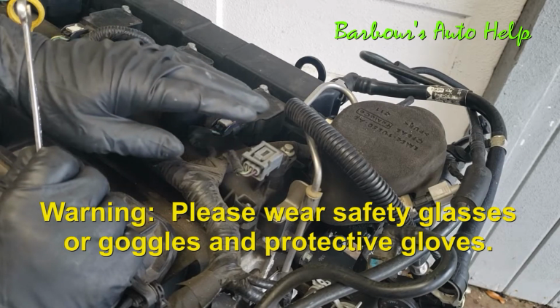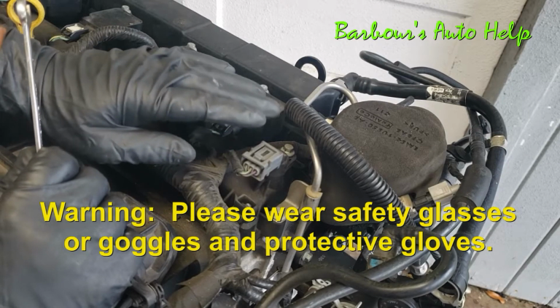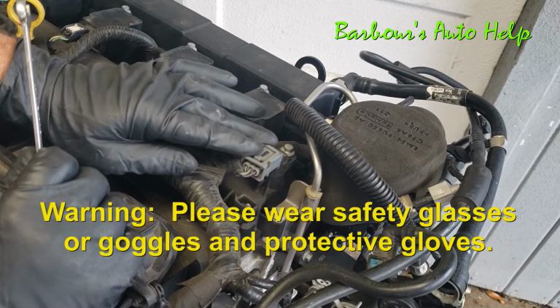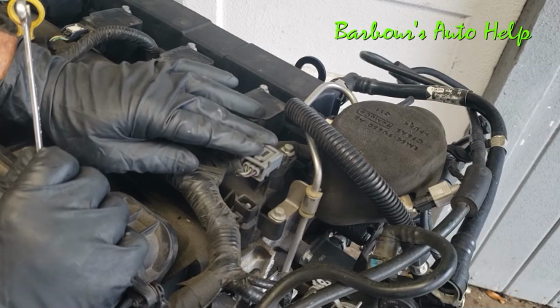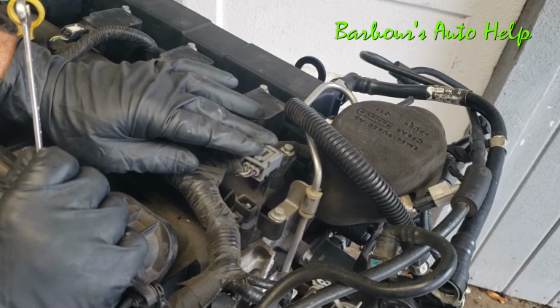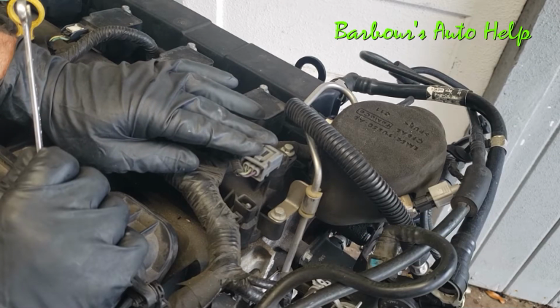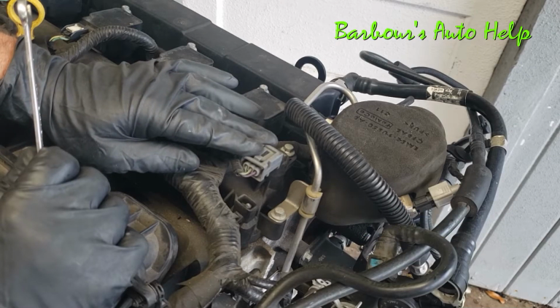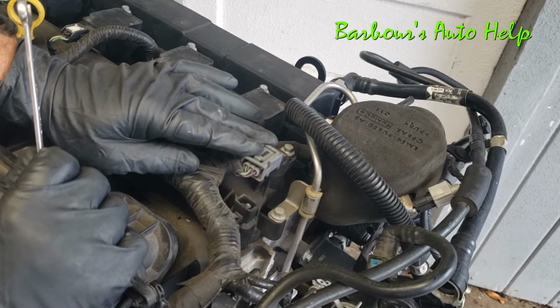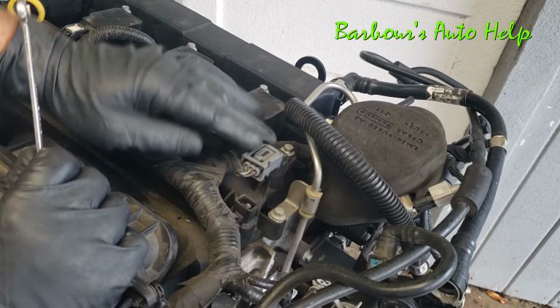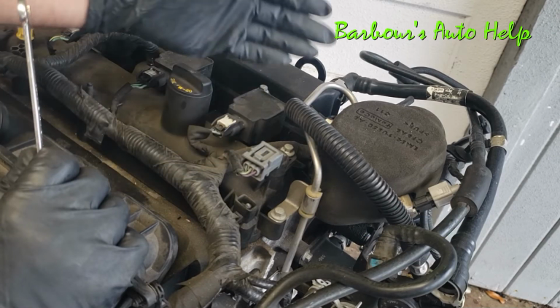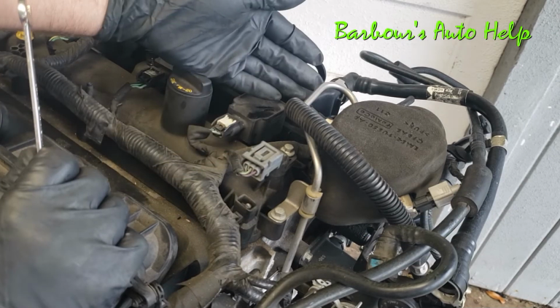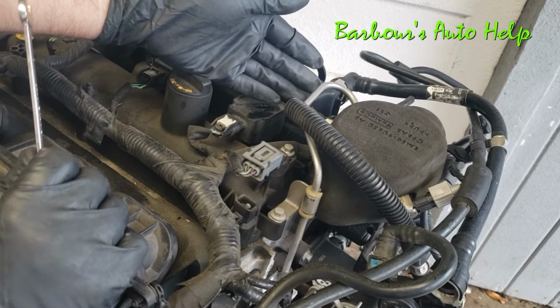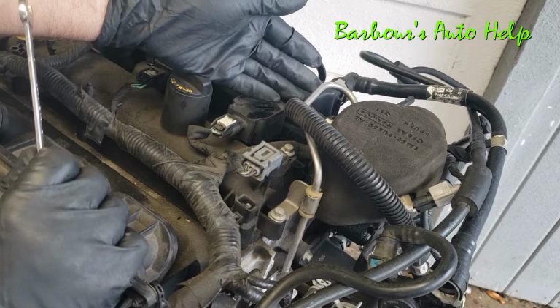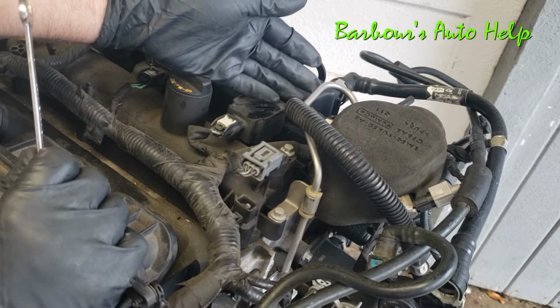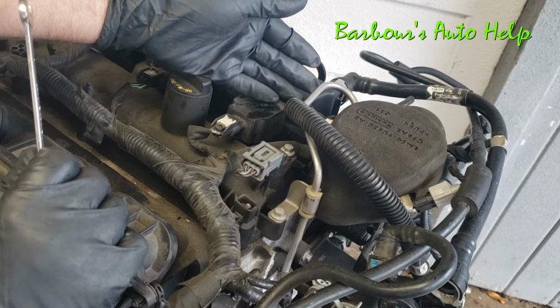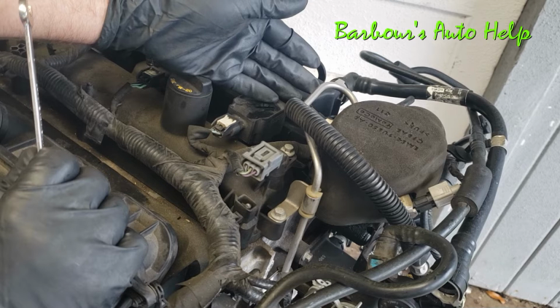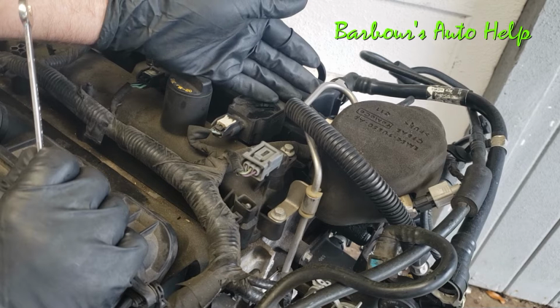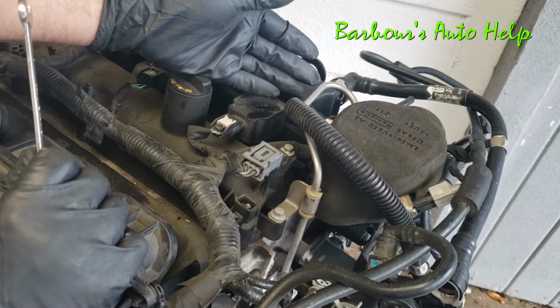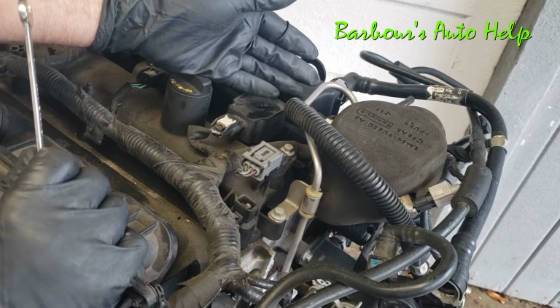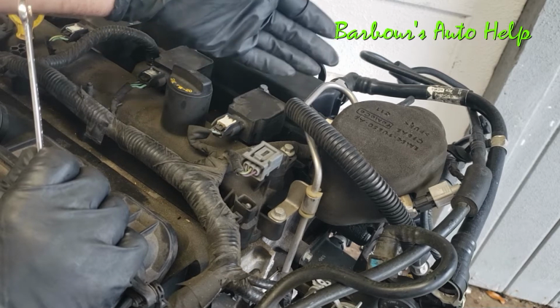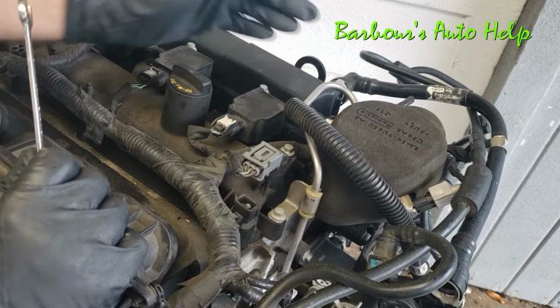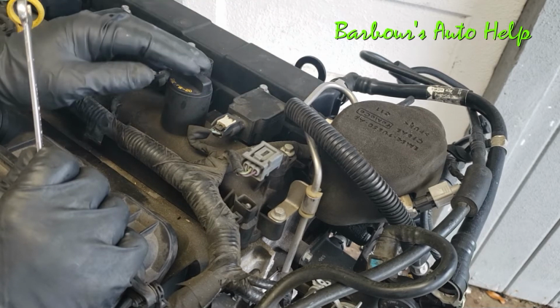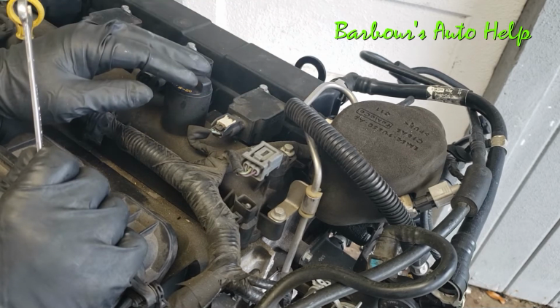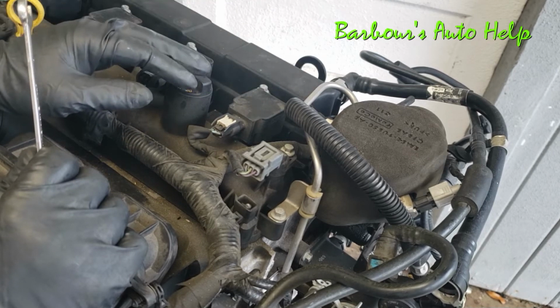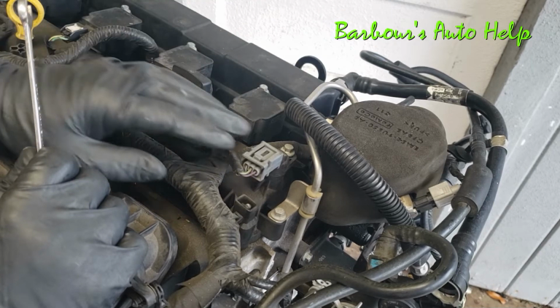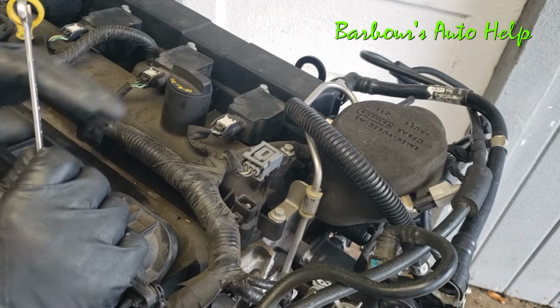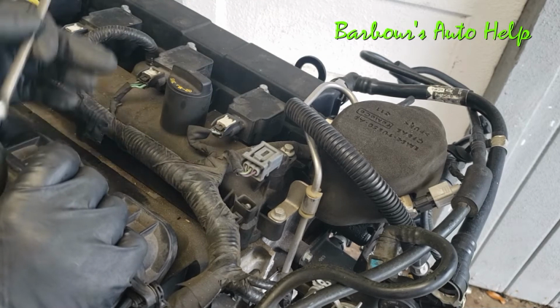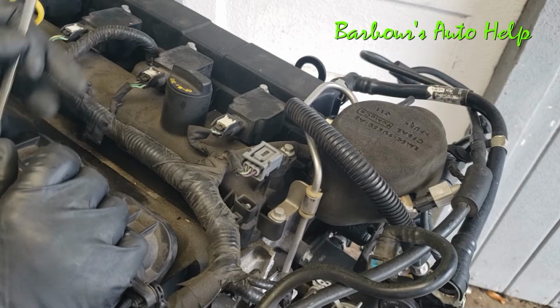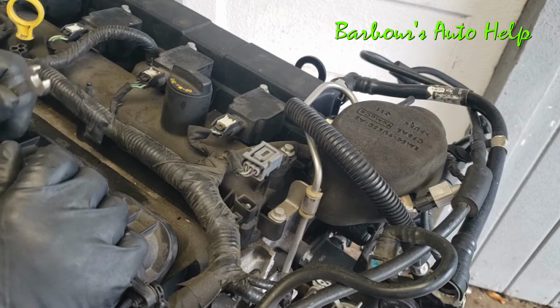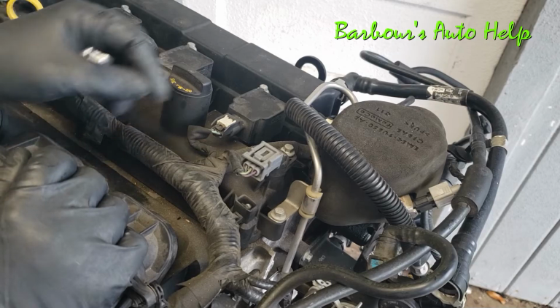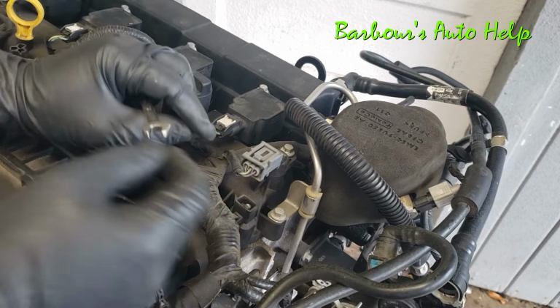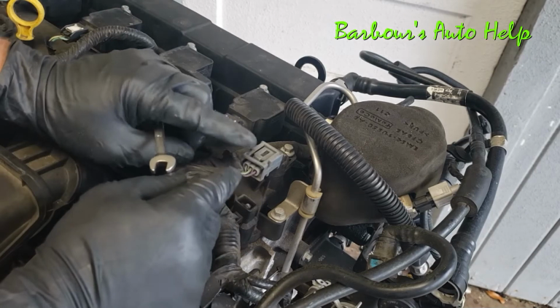For the sake of keeping the video quick and to the point, we're just going to be concentrating on the intake camshaft position sensor. The exhaust camshaft position sensor removal and installation is basically the same, just in another position.